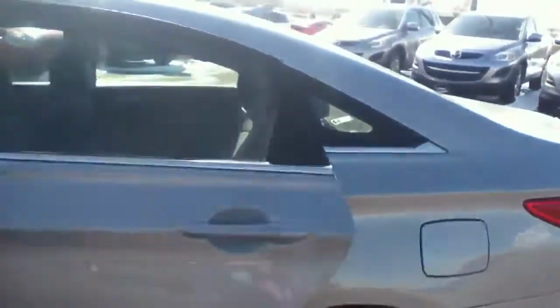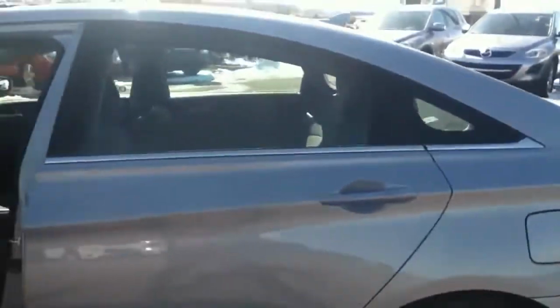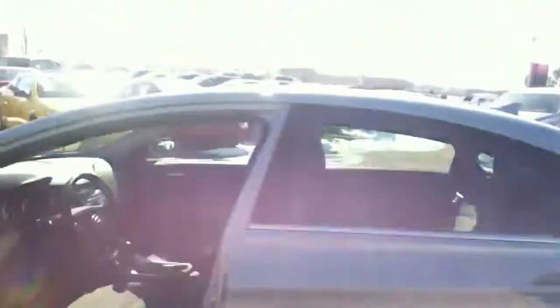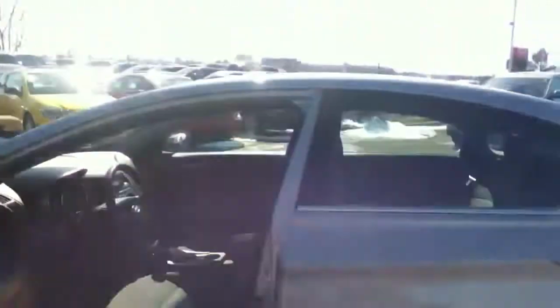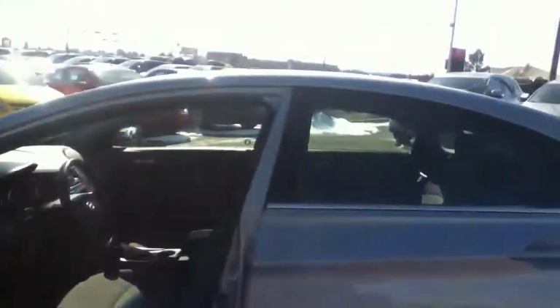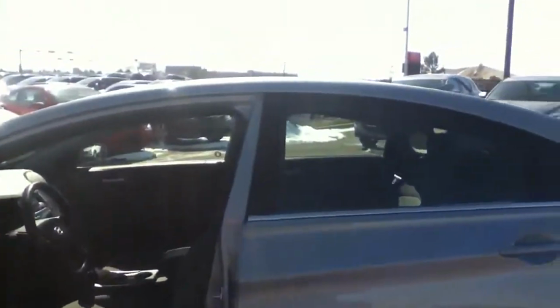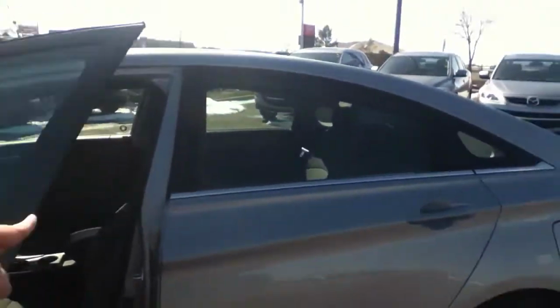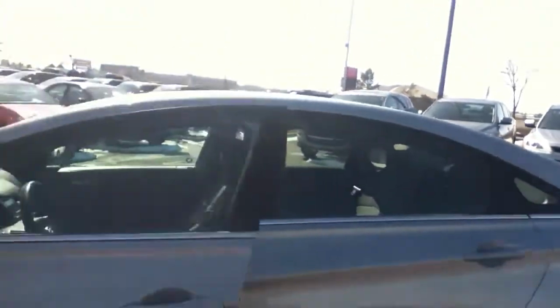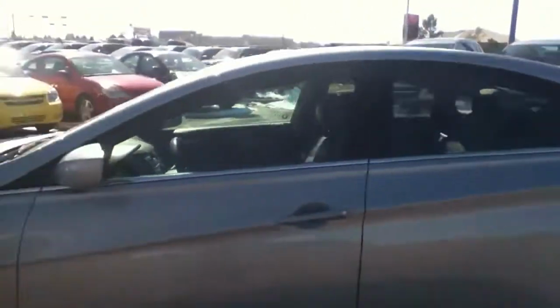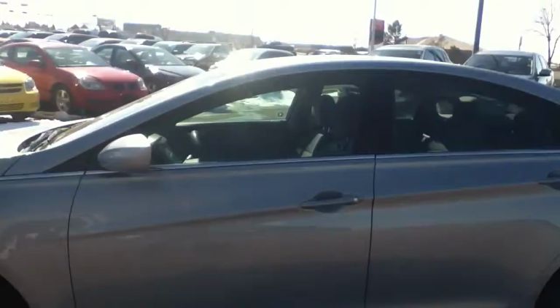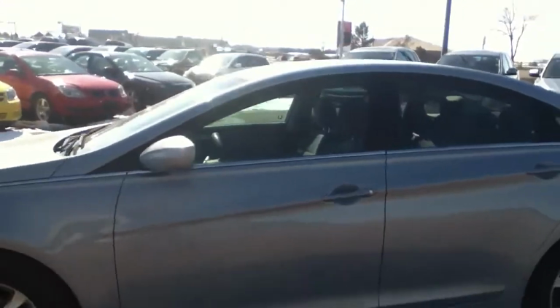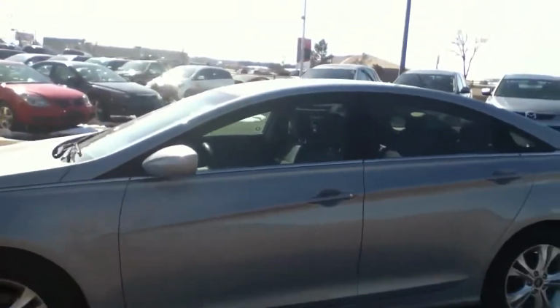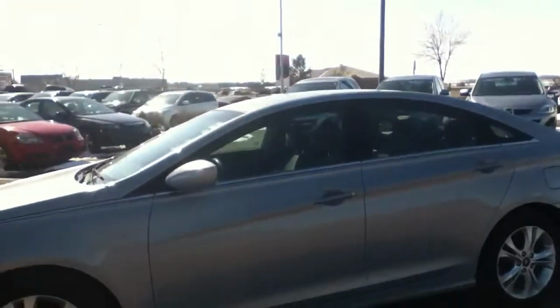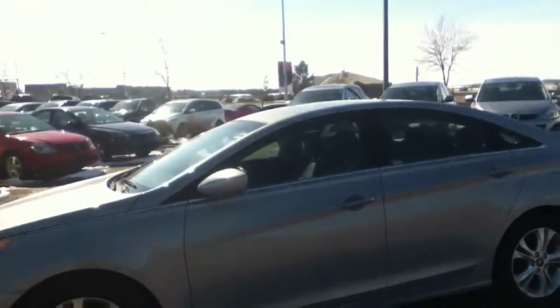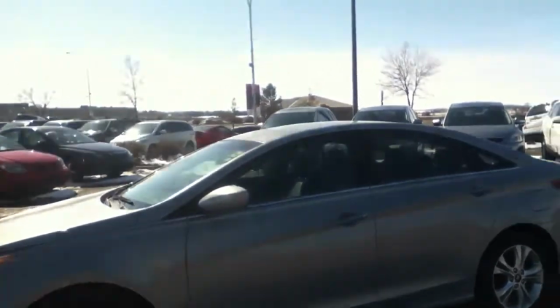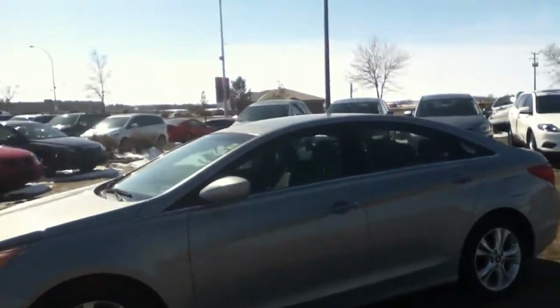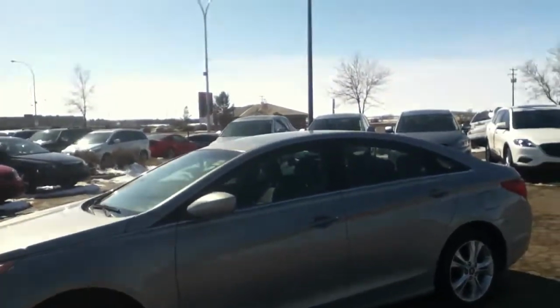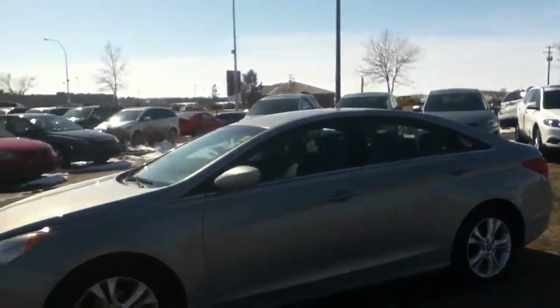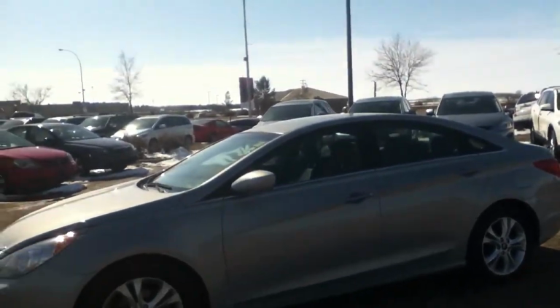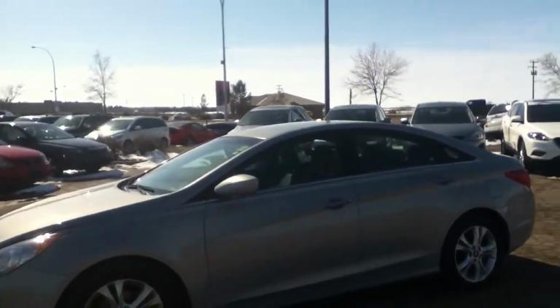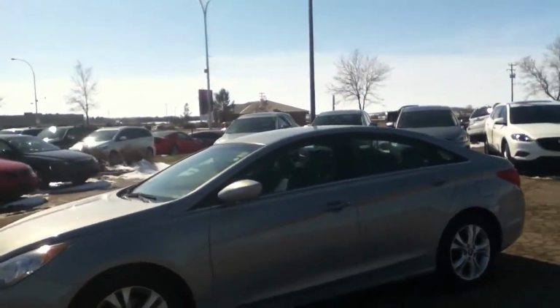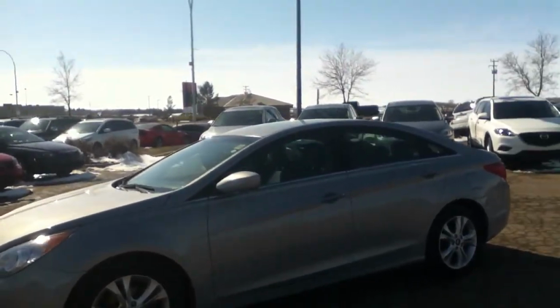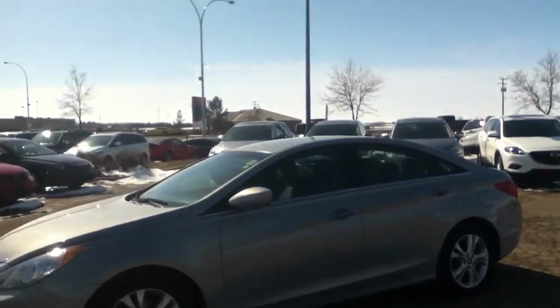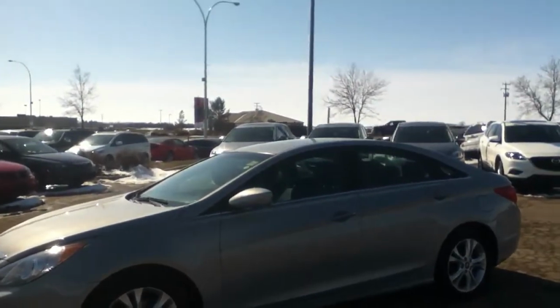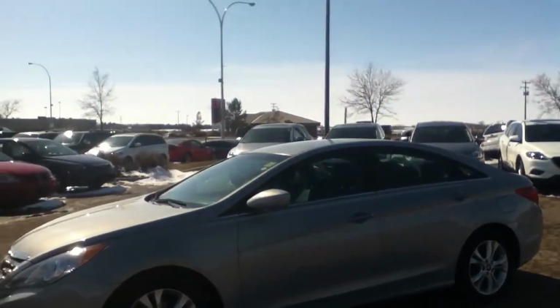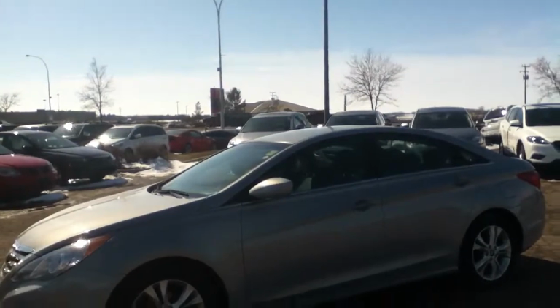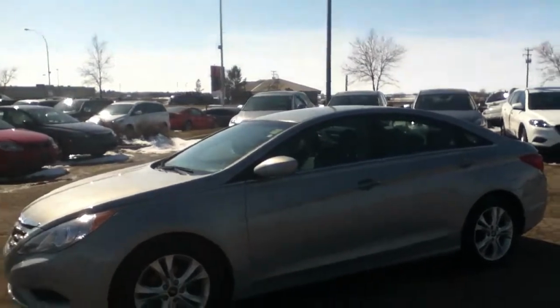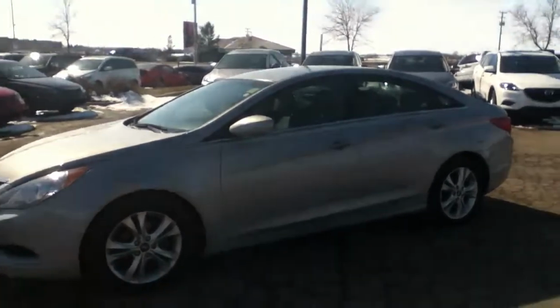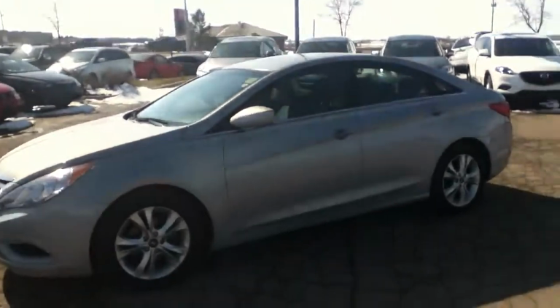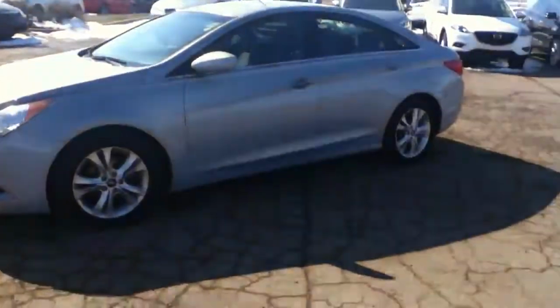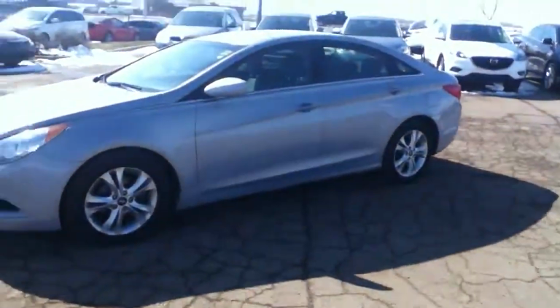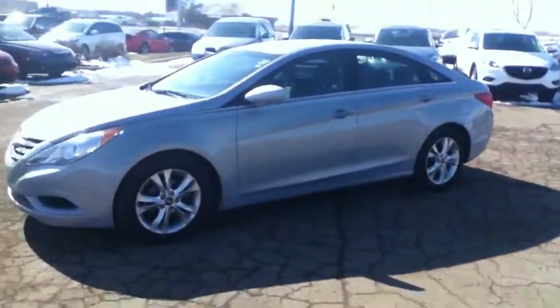So there's just a quick look at what this car looks like there Travis. If you have any more questions or concerns just give me a shout back at 780-665-5234. Talk to you soon.